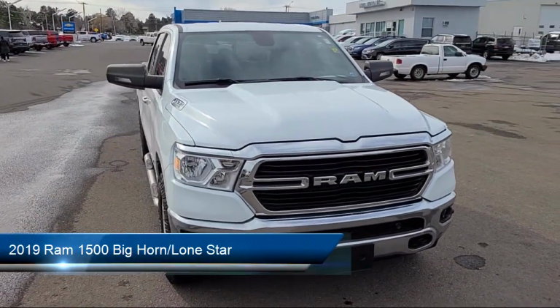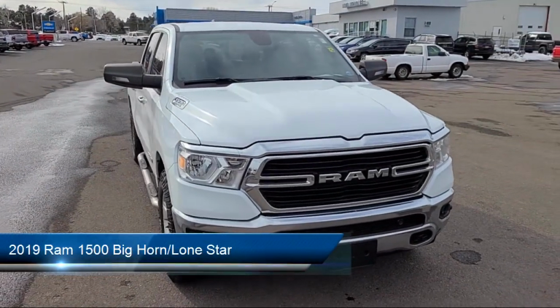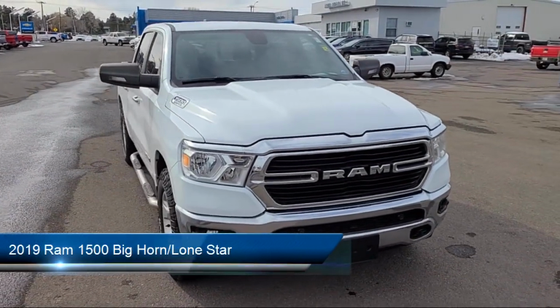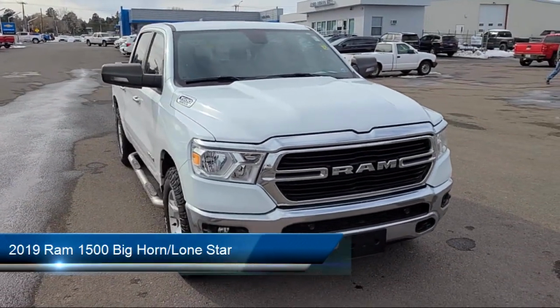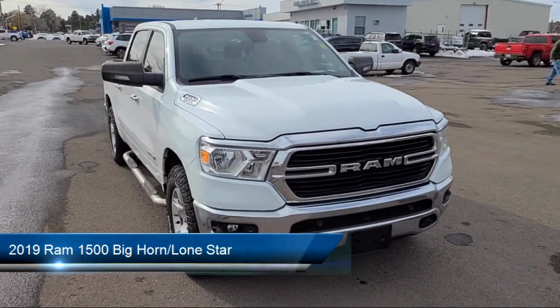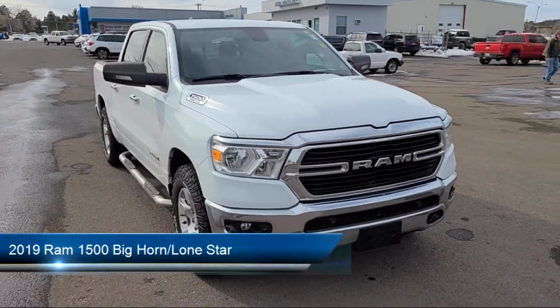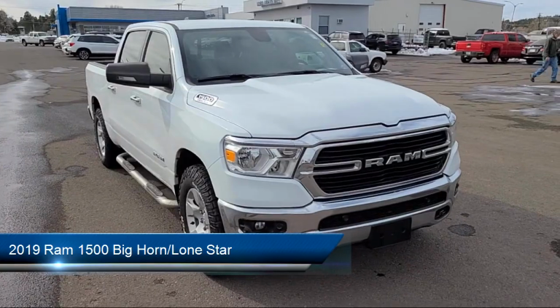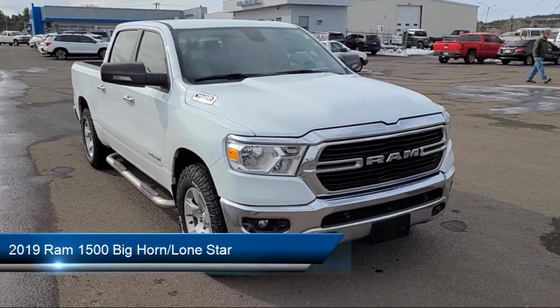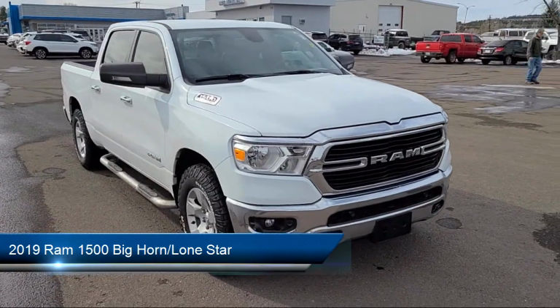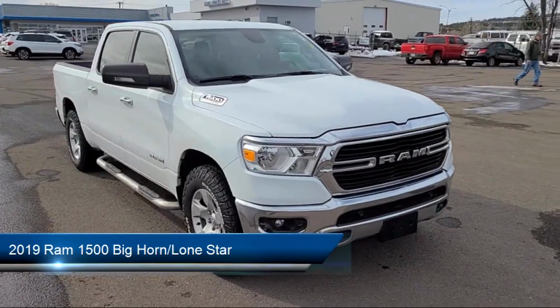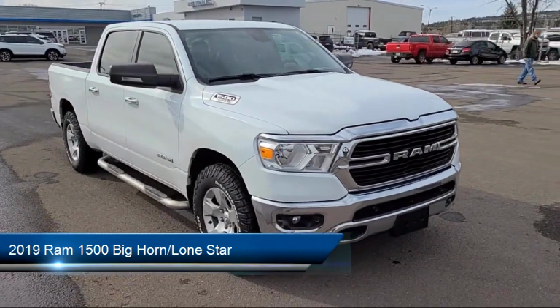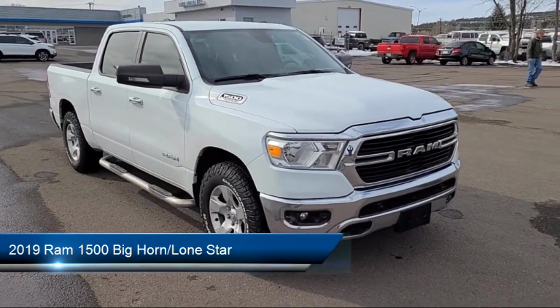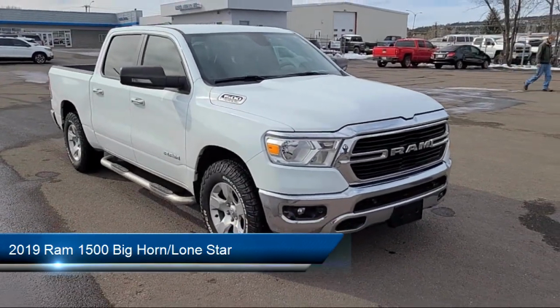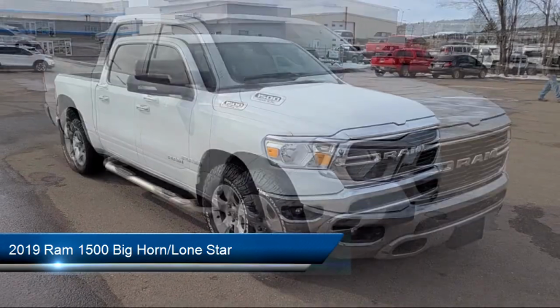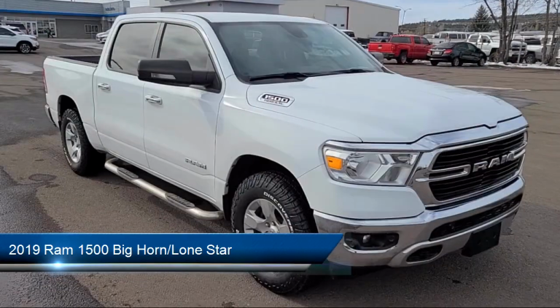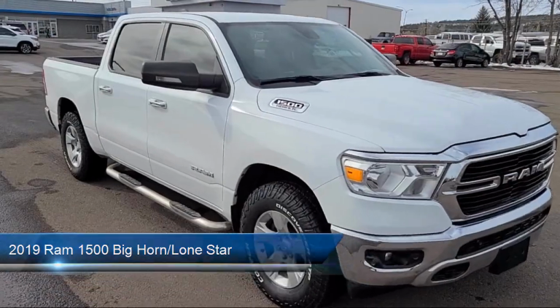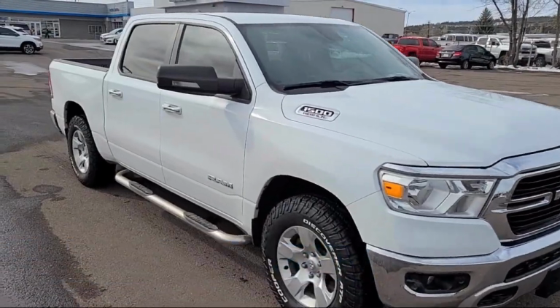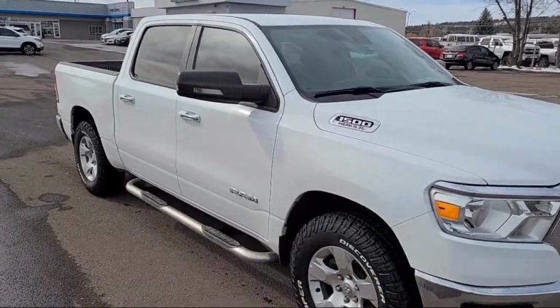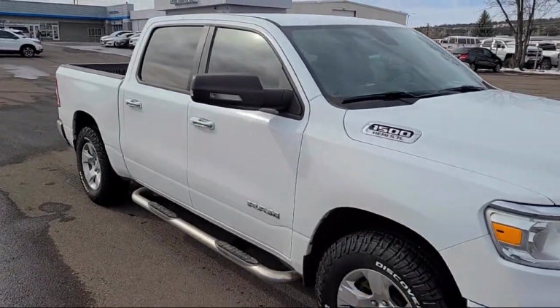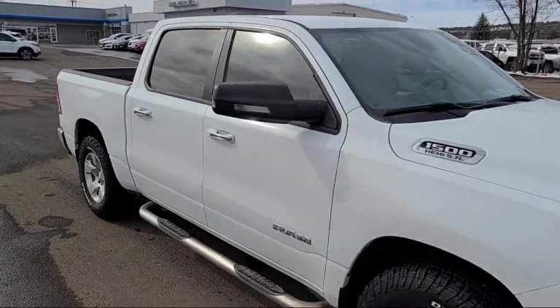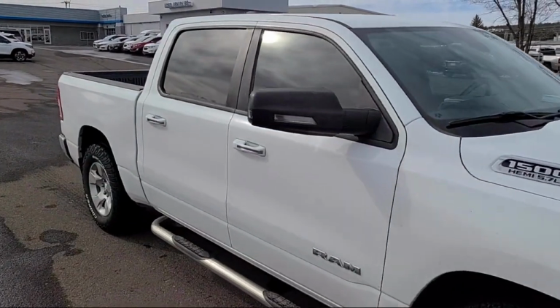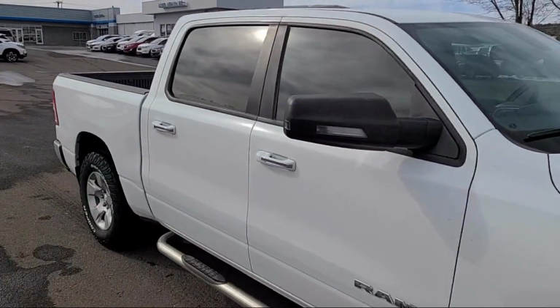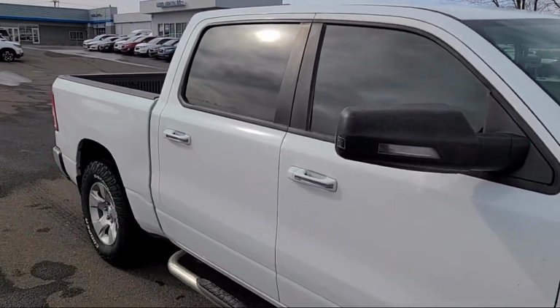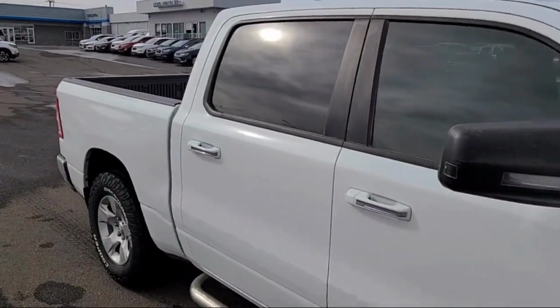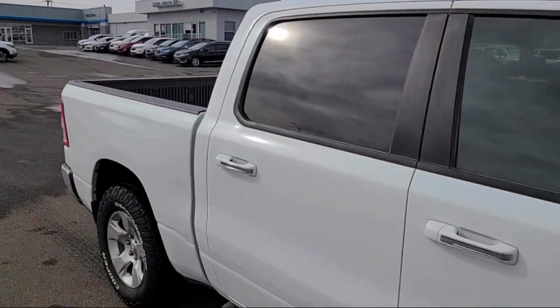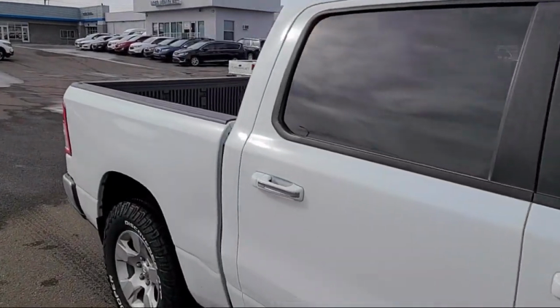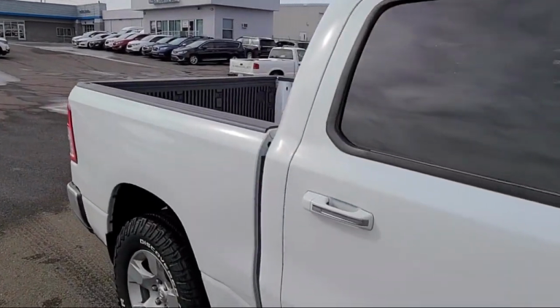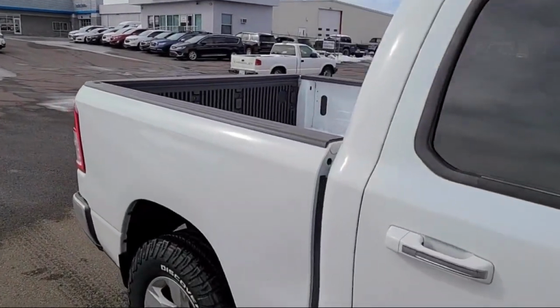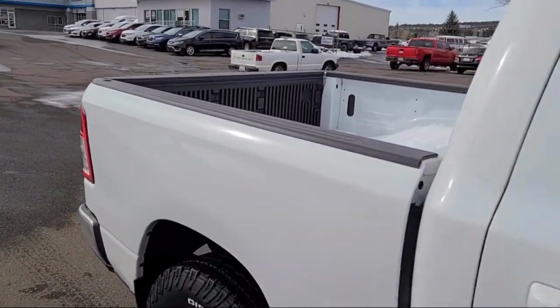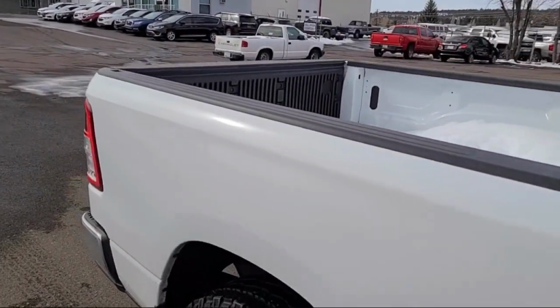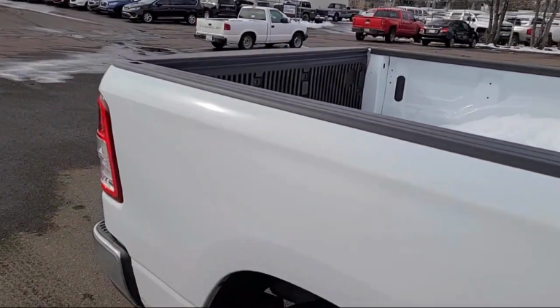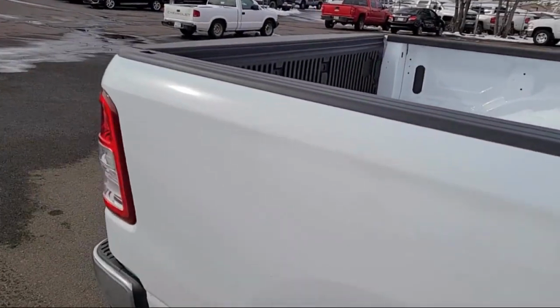It comes equipped with a leather steering wheel with auto tilt-away, chrome bumpers, park view rear backup camera, keyless entry, universal garage door opener, and heated door mirrors.